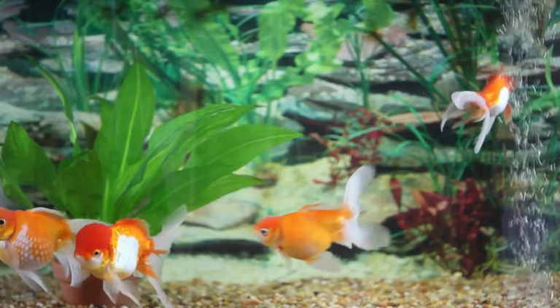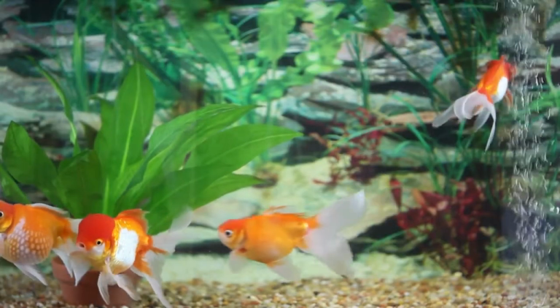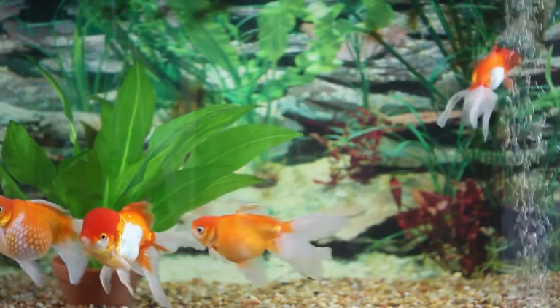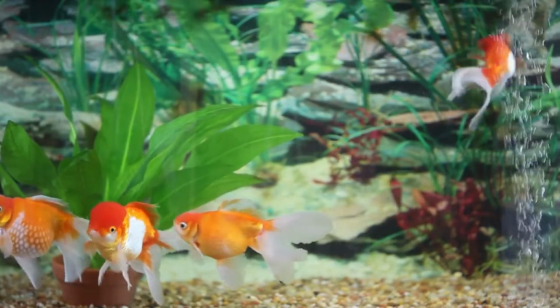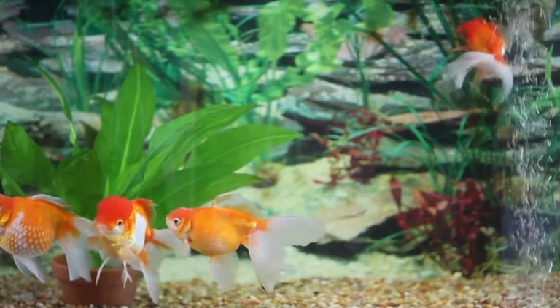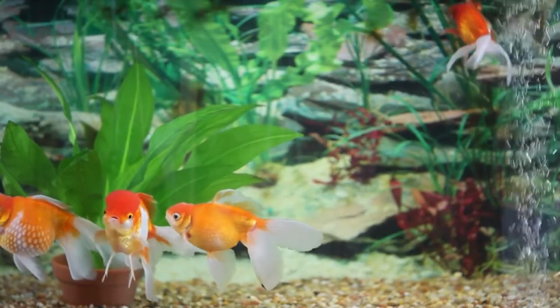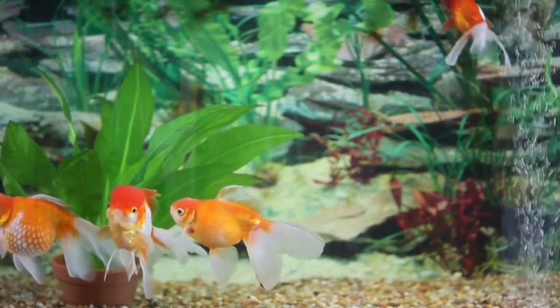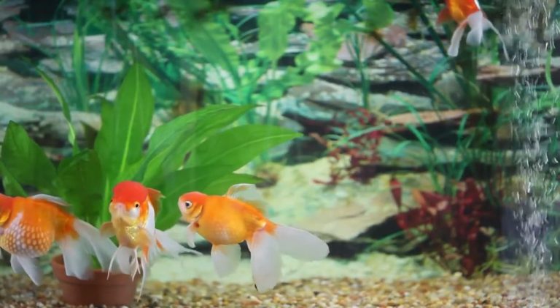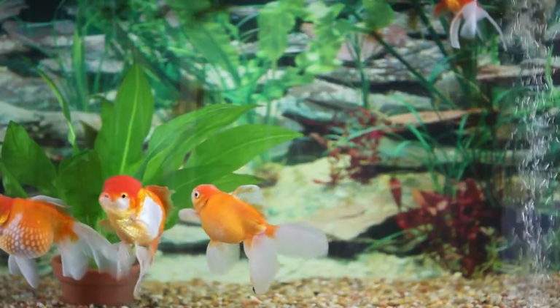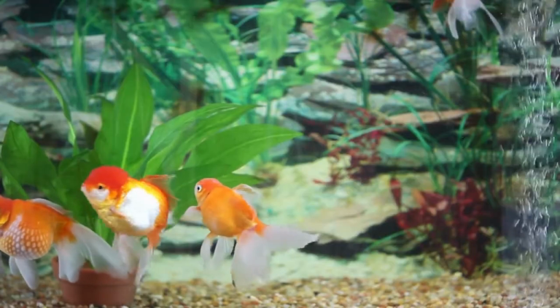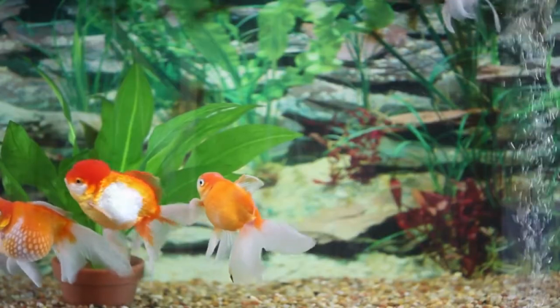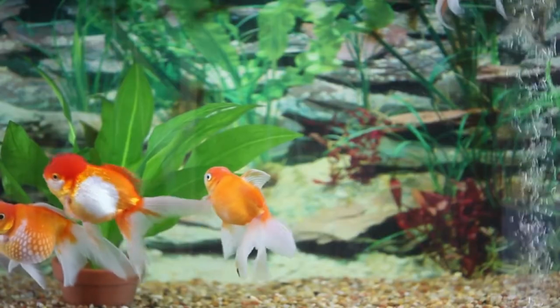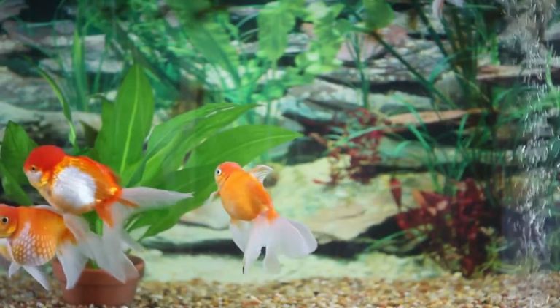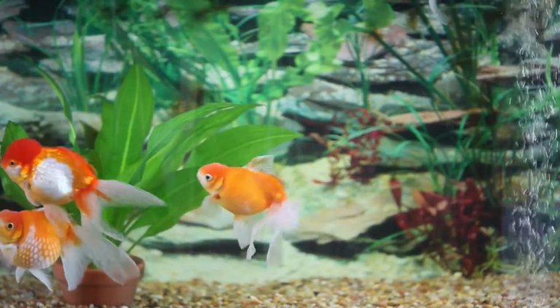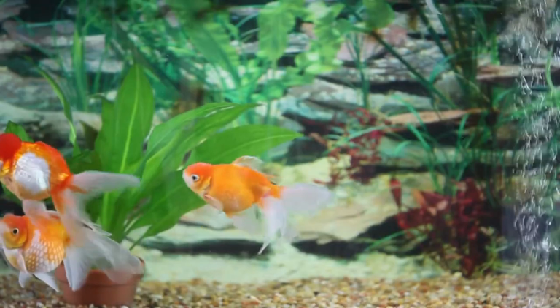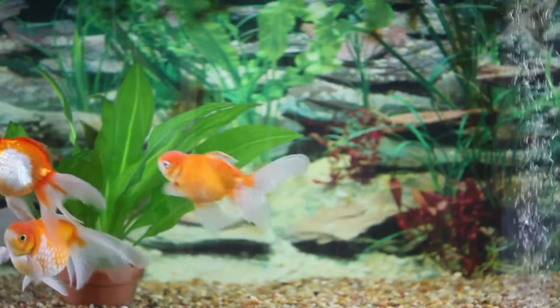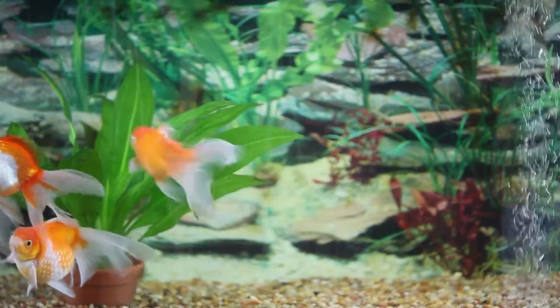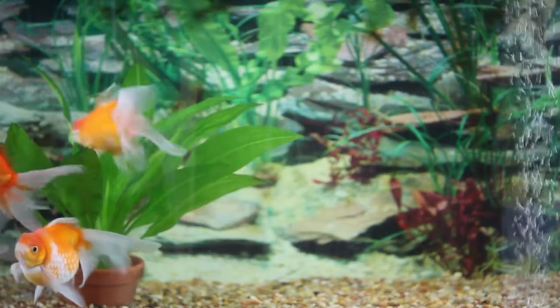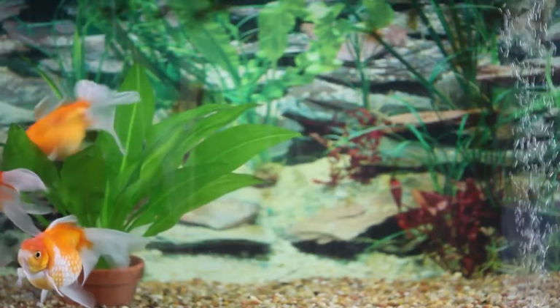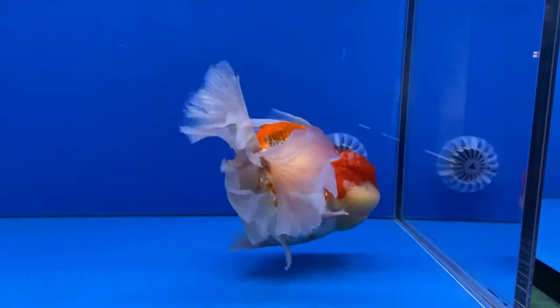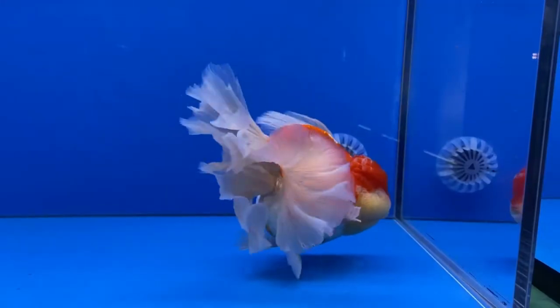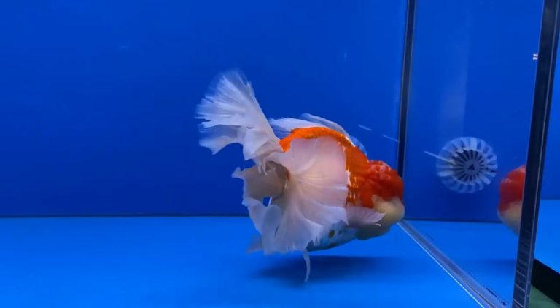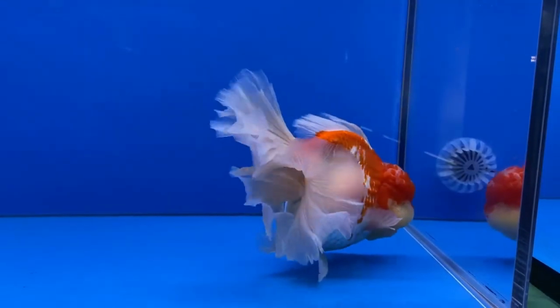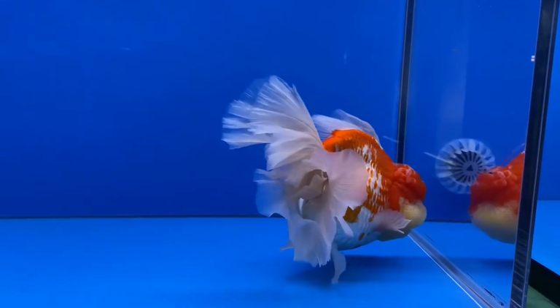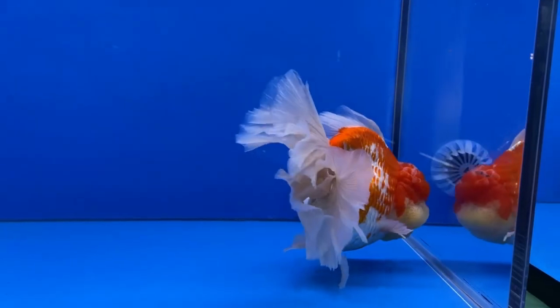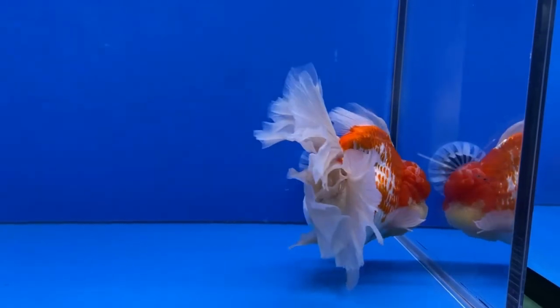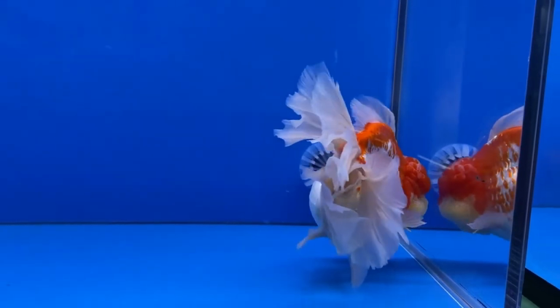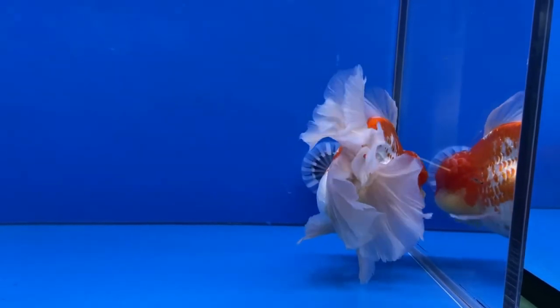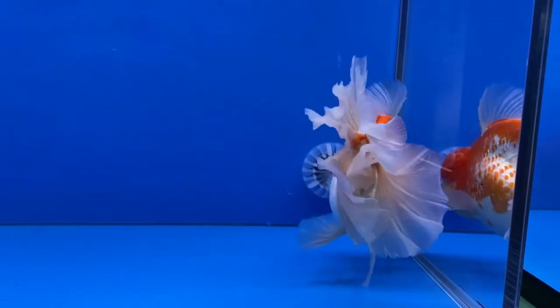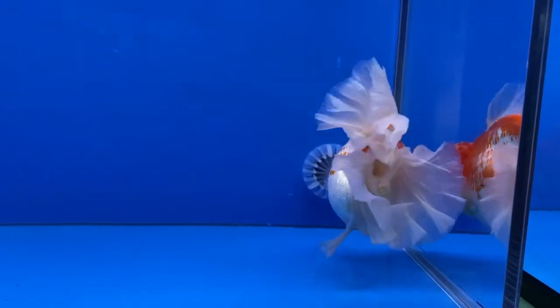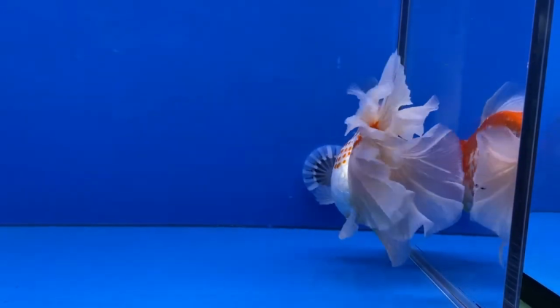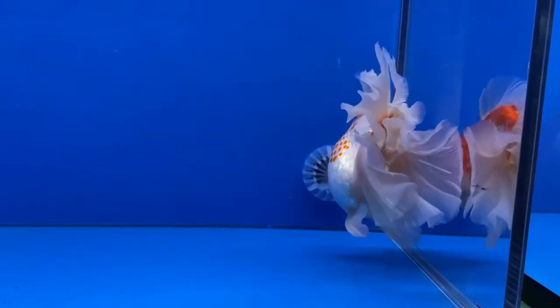Secondly, look for any intermittent fin movements. Thirdly, use your aquarium net to scare the fish. If the fish doesn't react to touch, it is probably dead.